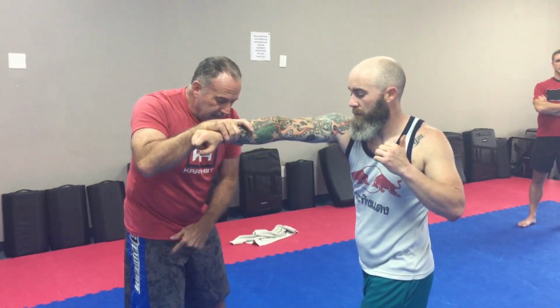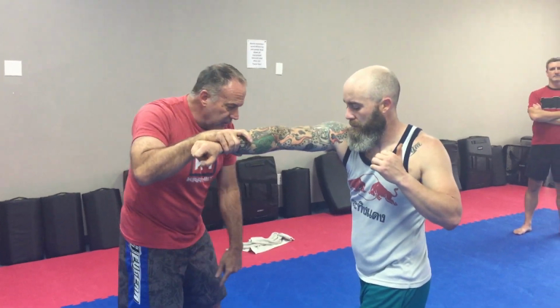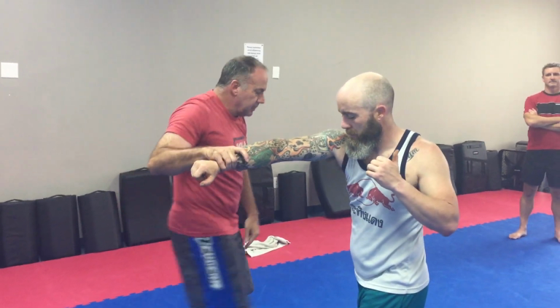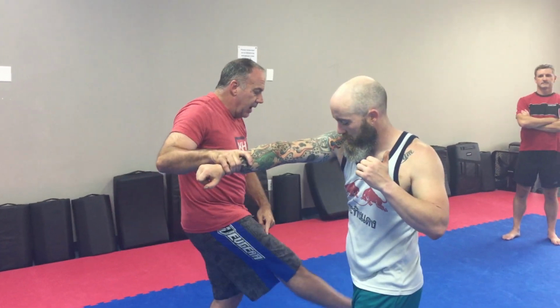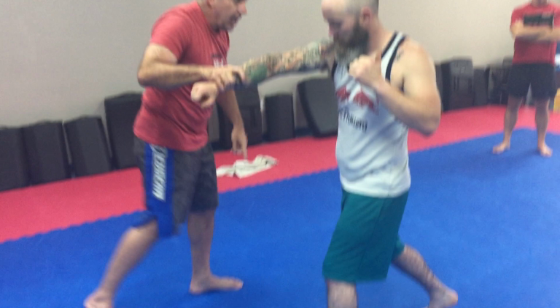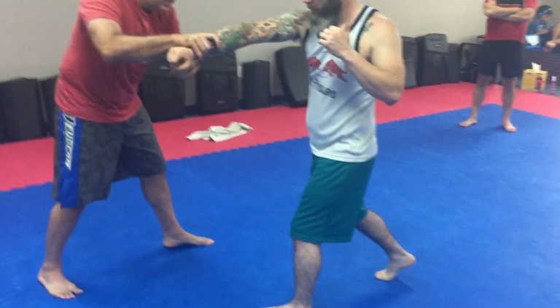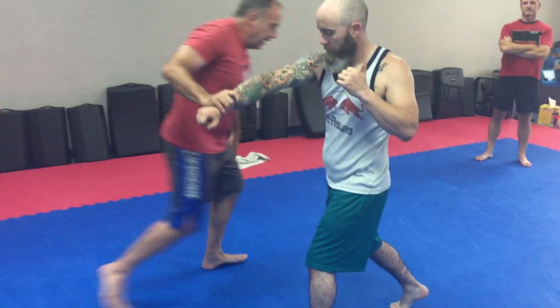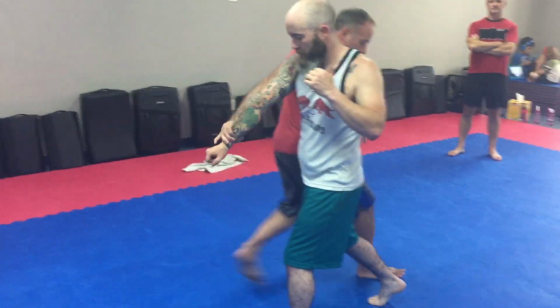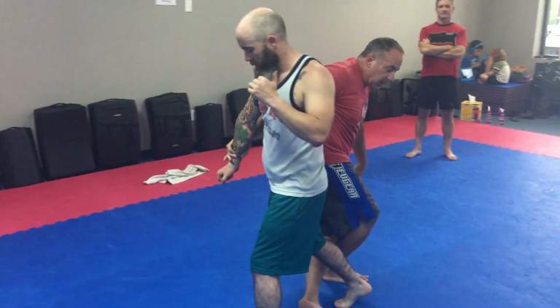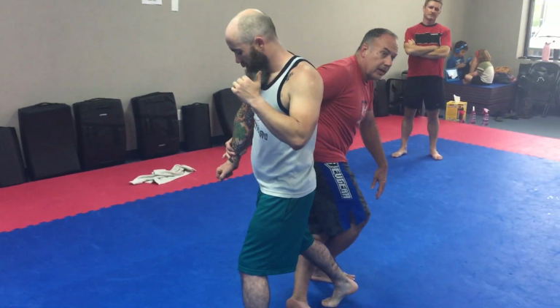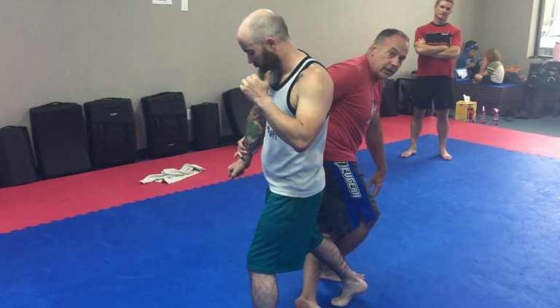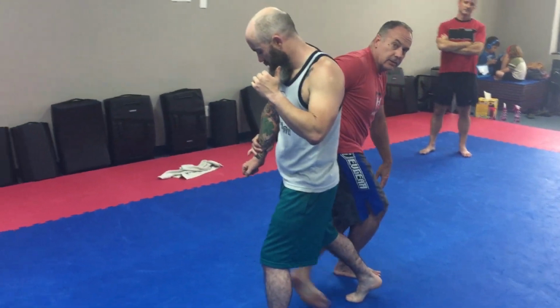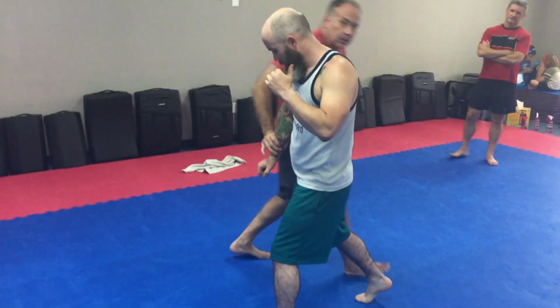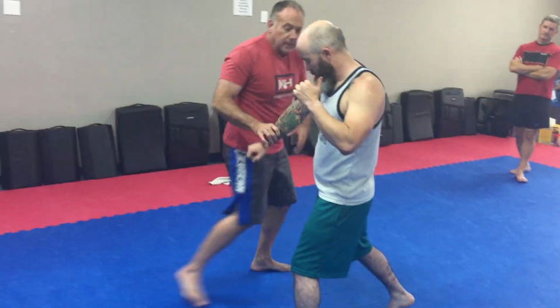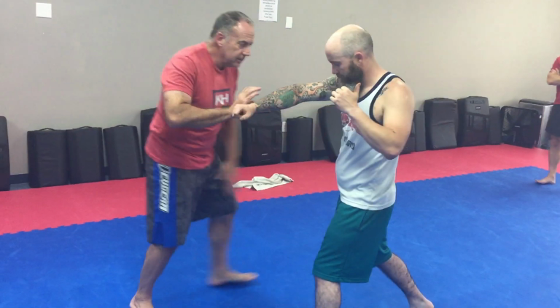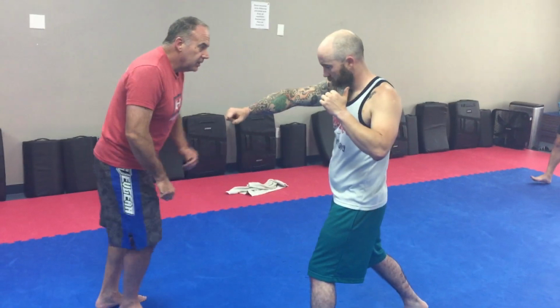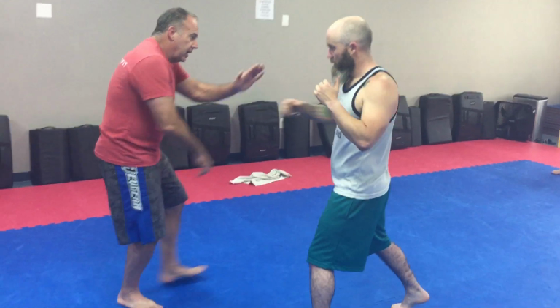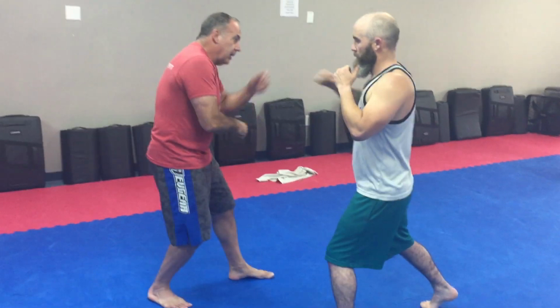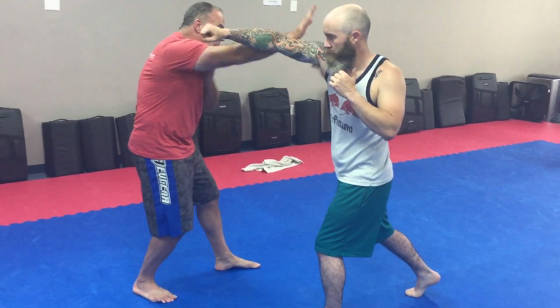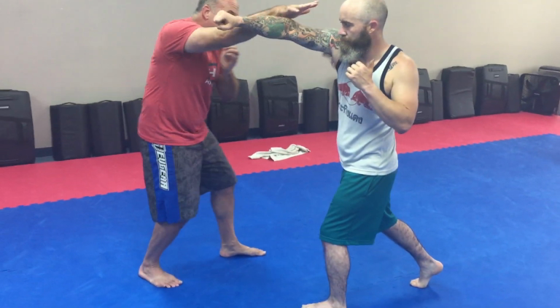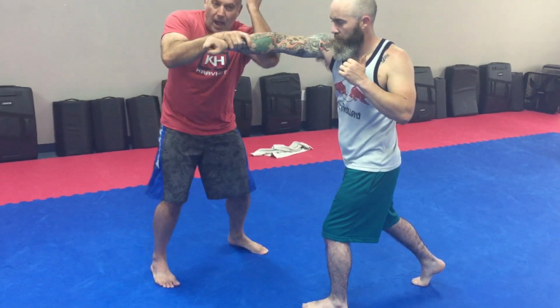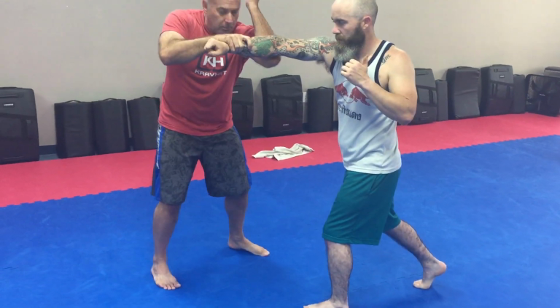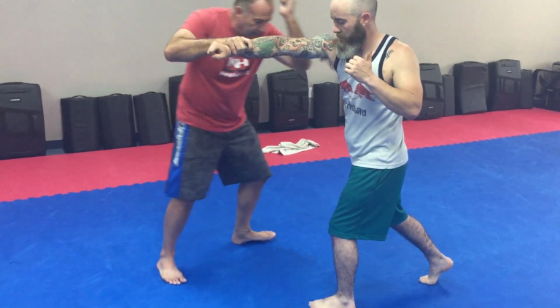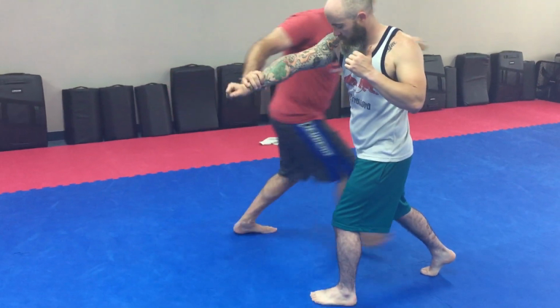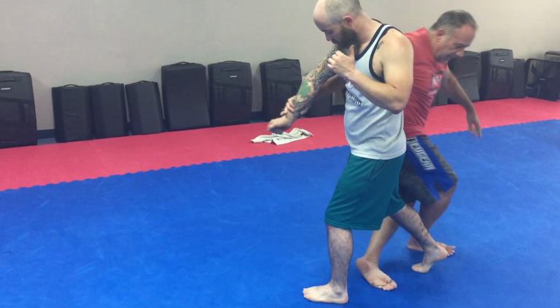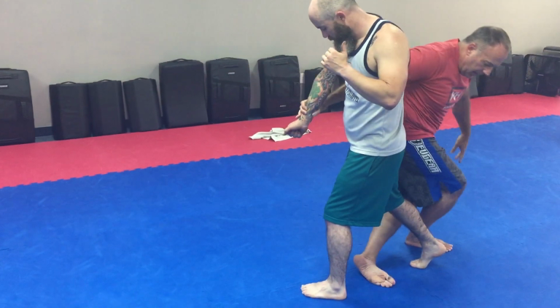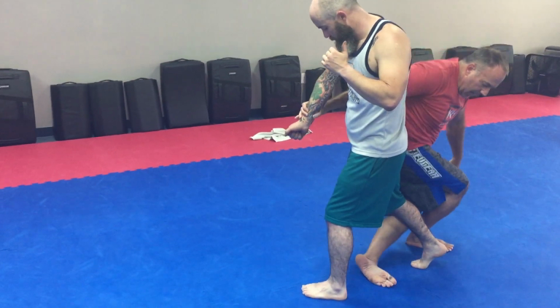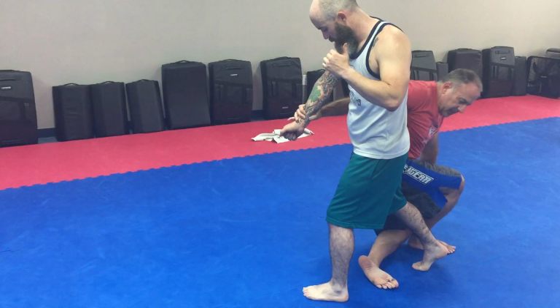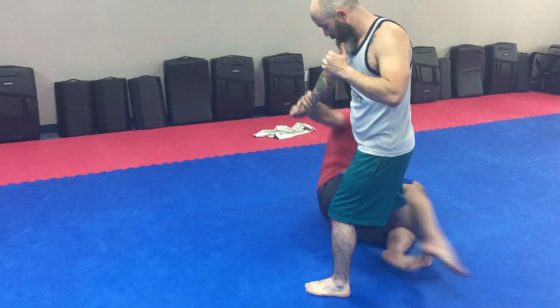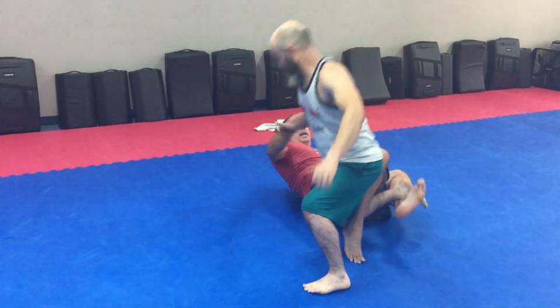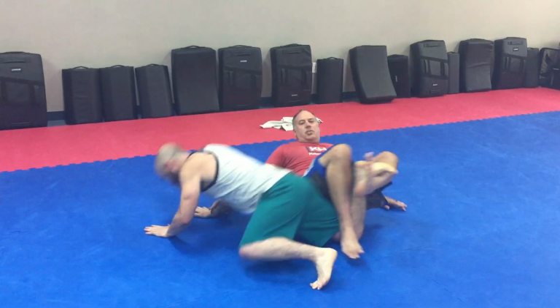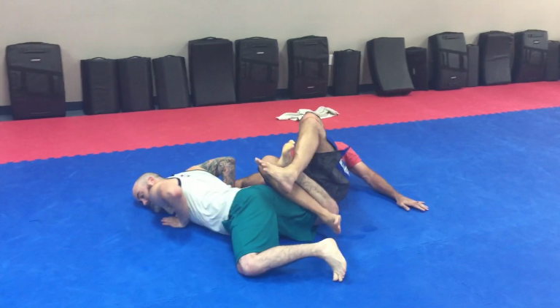This foot steps to the outside here, this one comes underneath. We've seen that here — elbow break, this comes here.